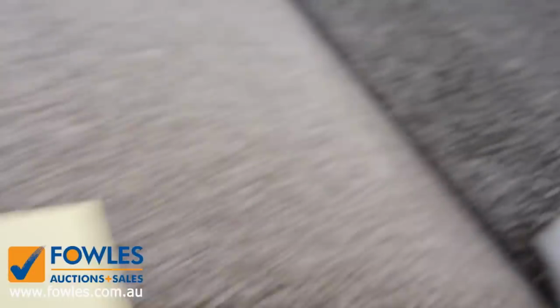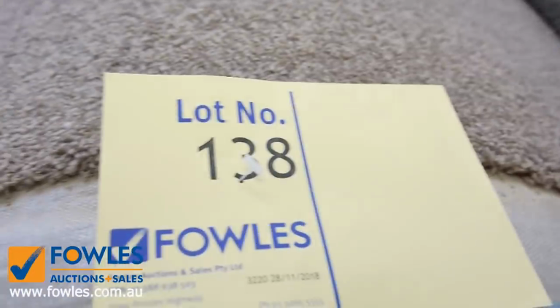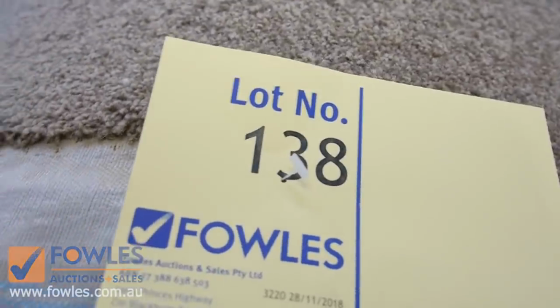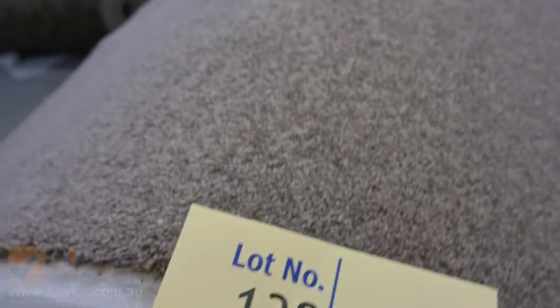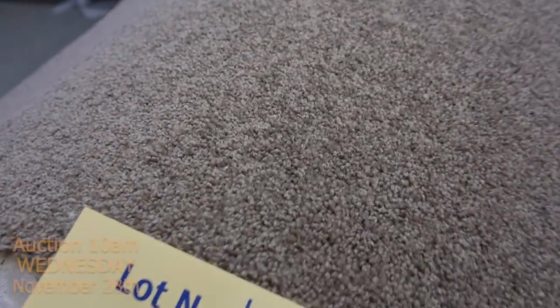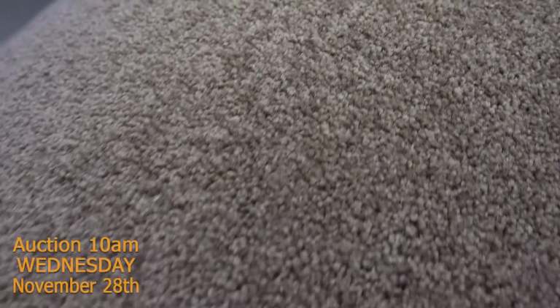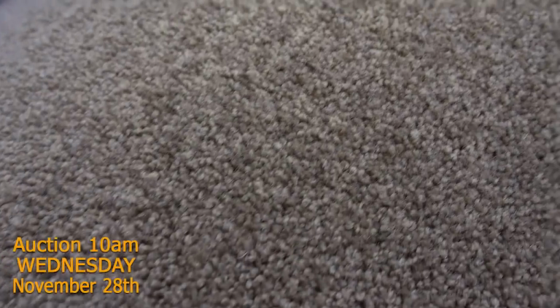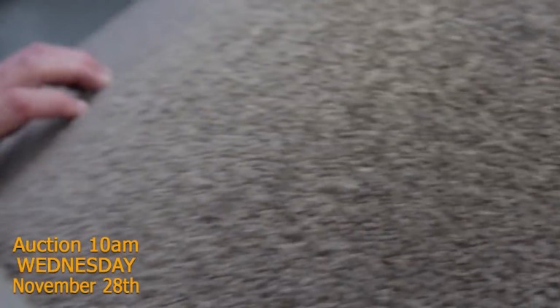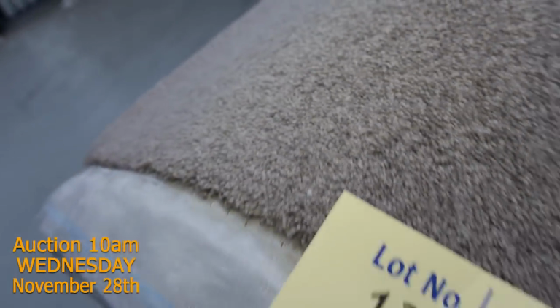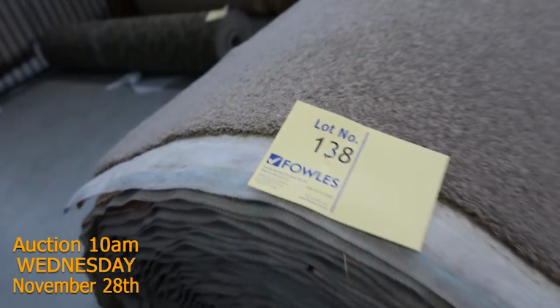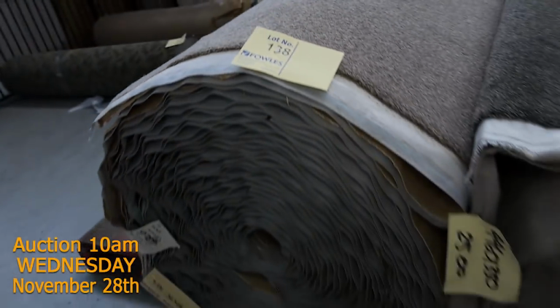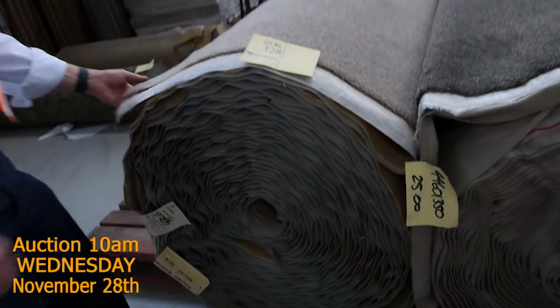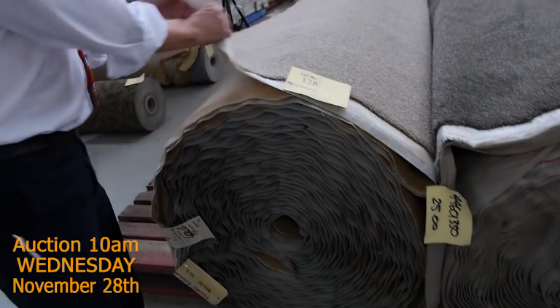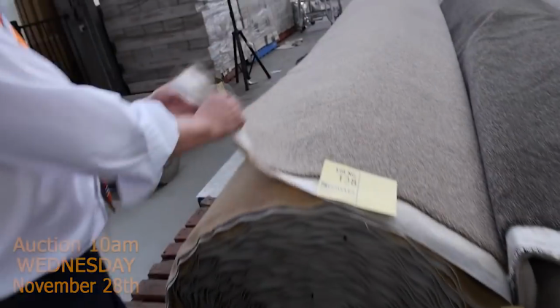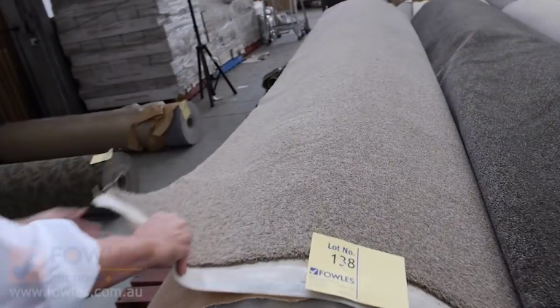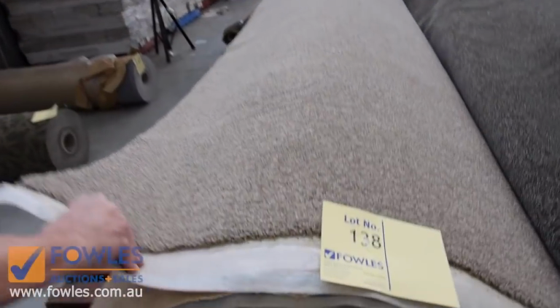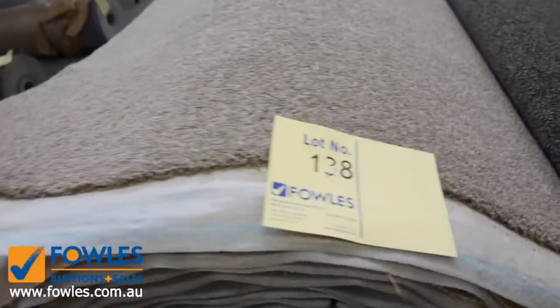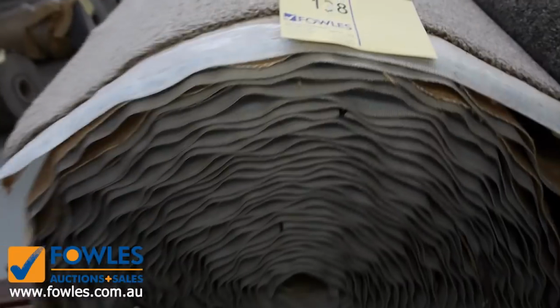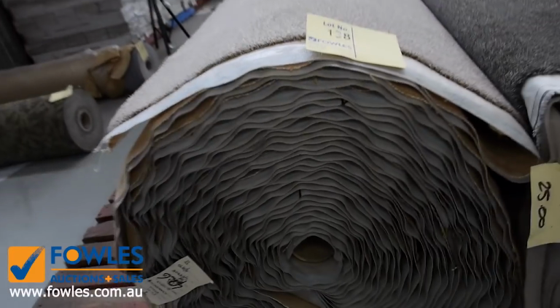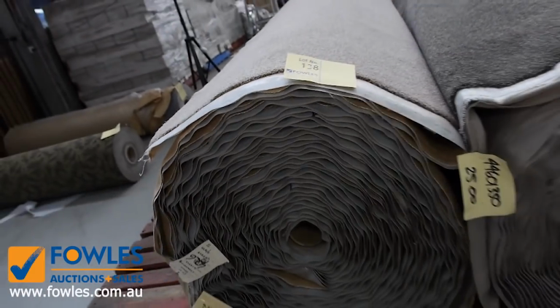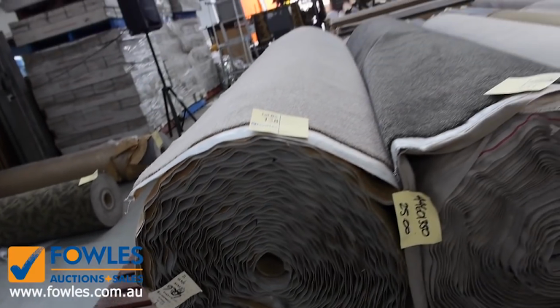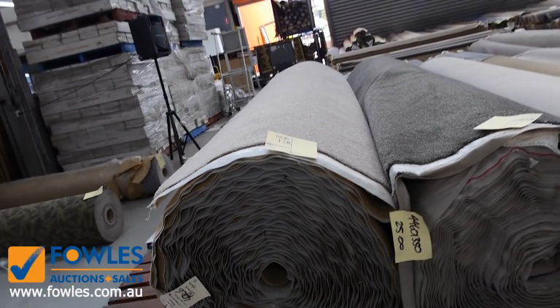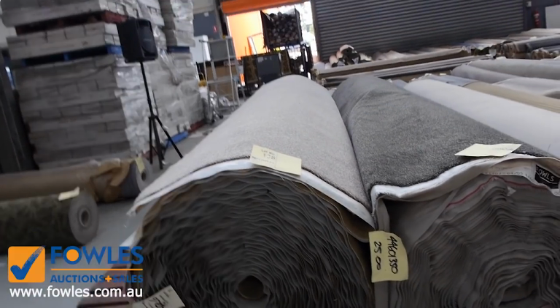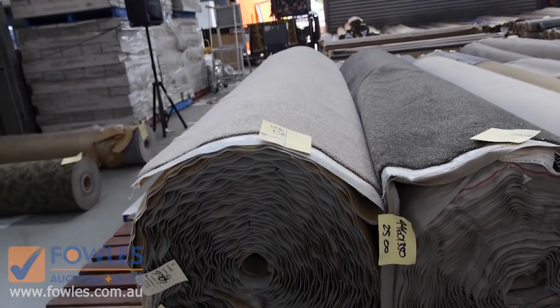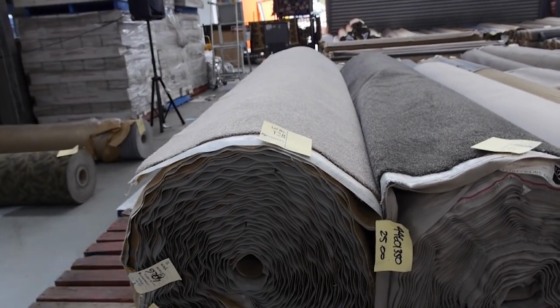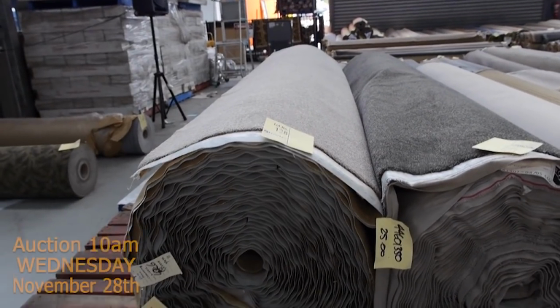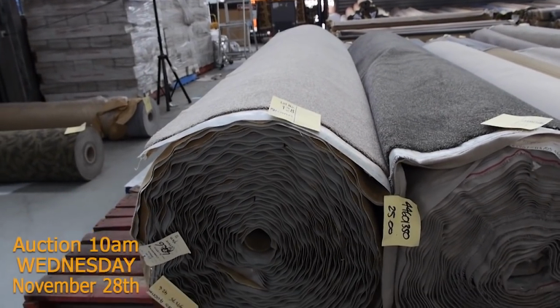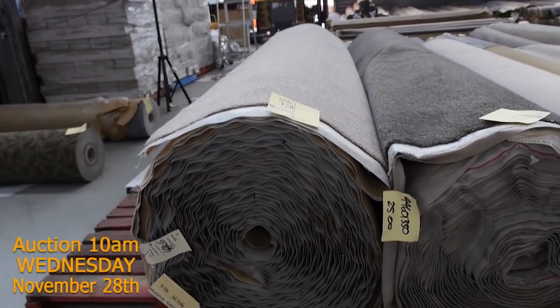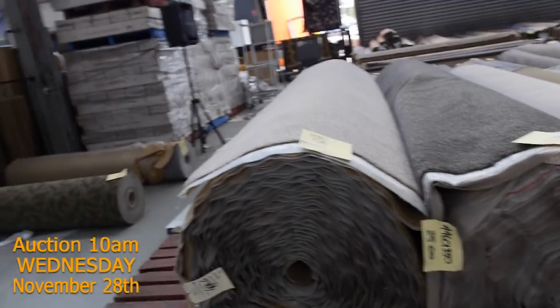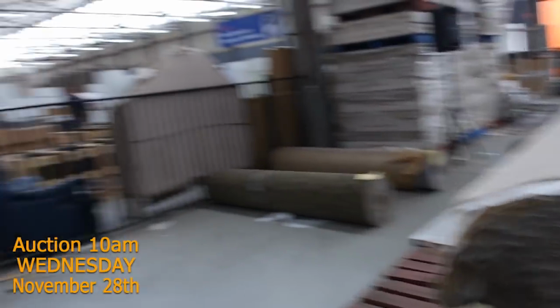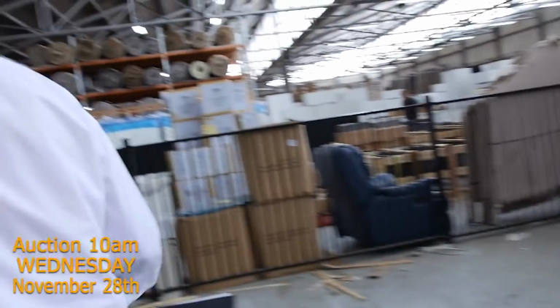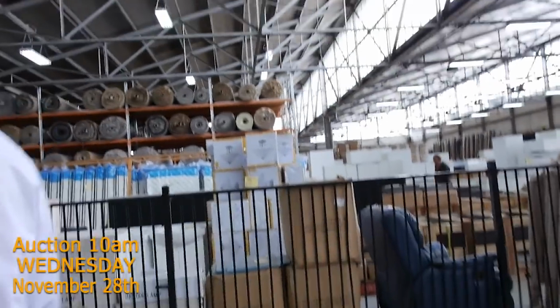Great colour there as you can see. Lot number 138 is a really nice thick twist pile — a big roll again at 42.6 metres, so it's going to do a large house. It's a great colour there, and around about the $50 to $60 a metre mark for that.